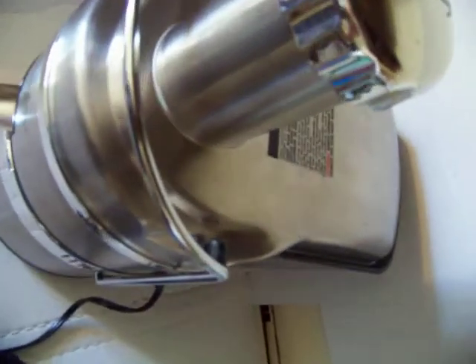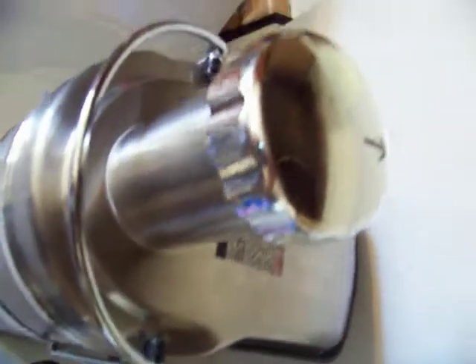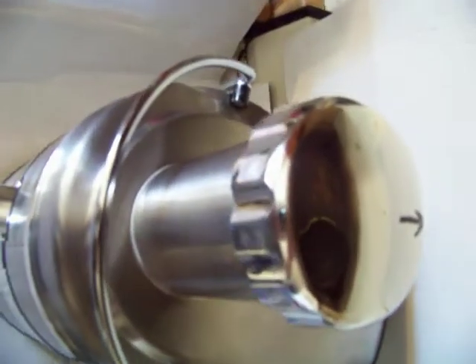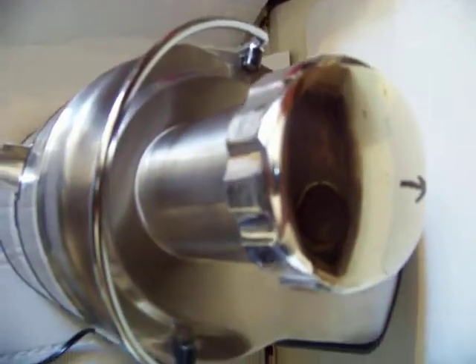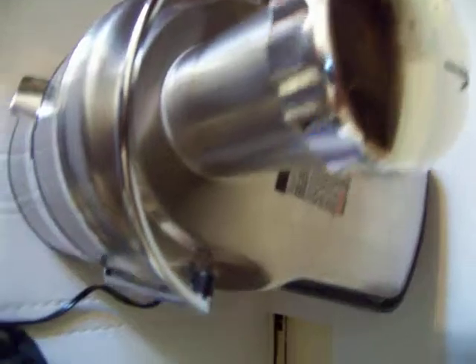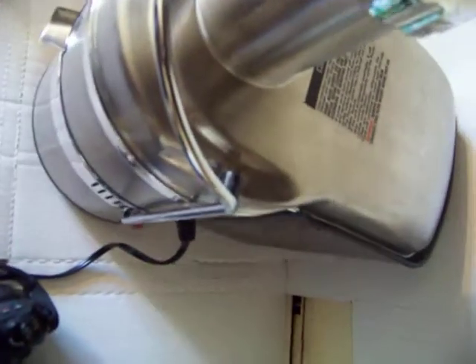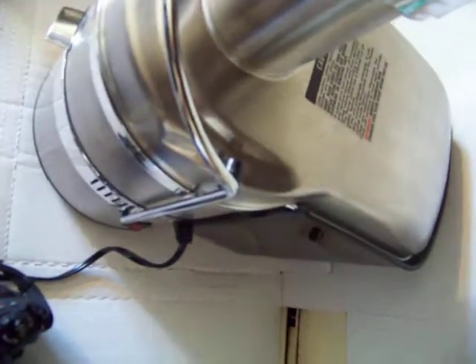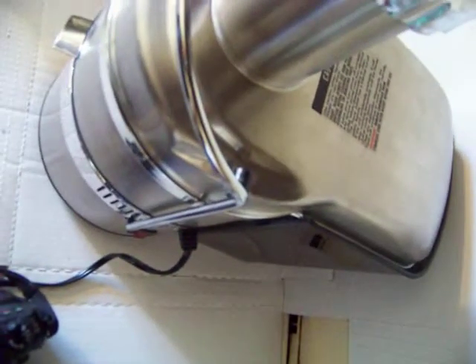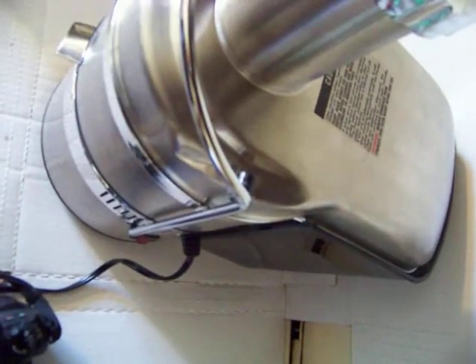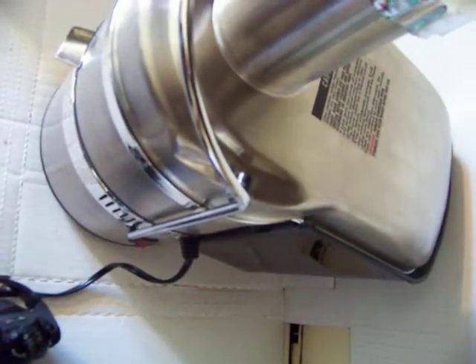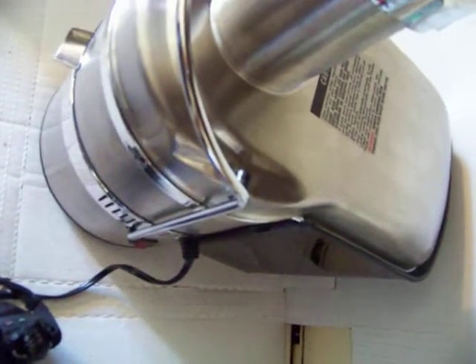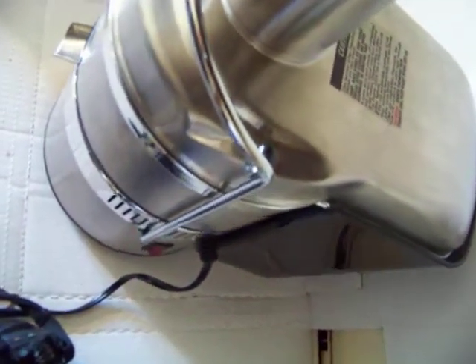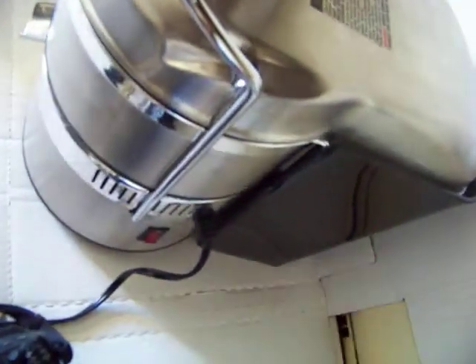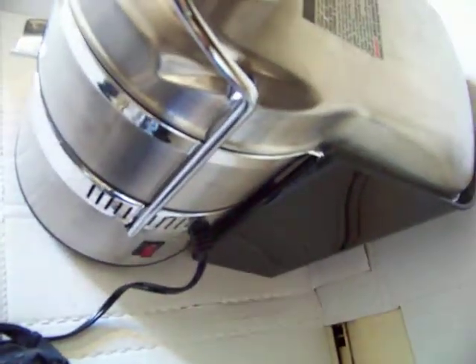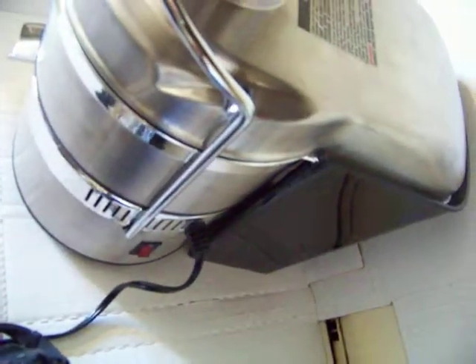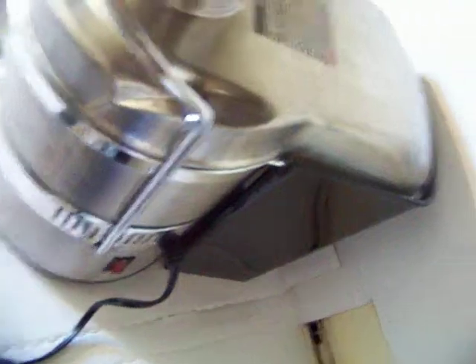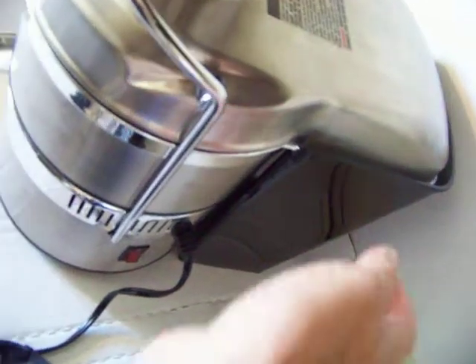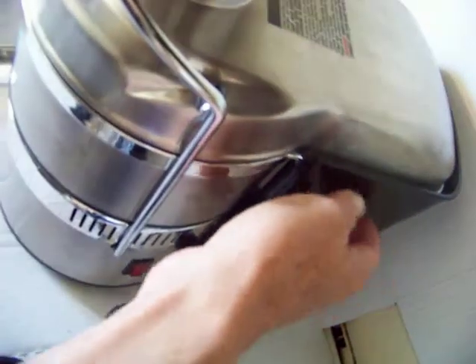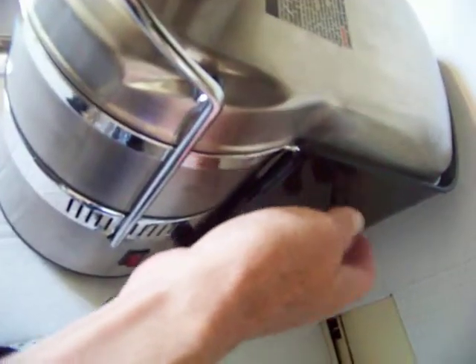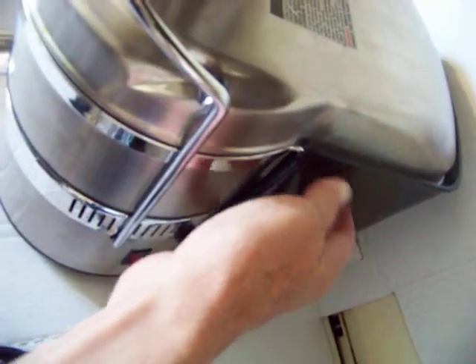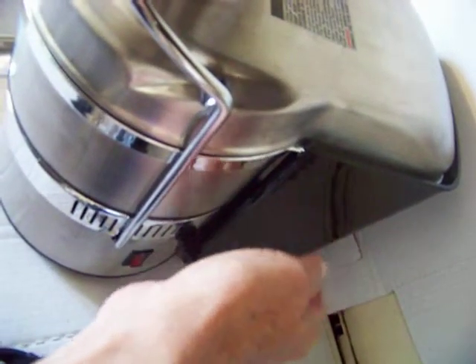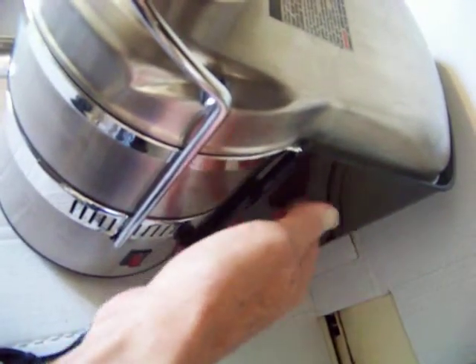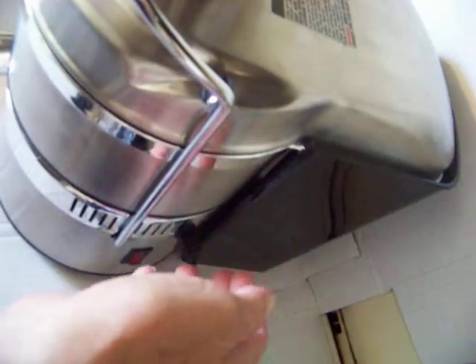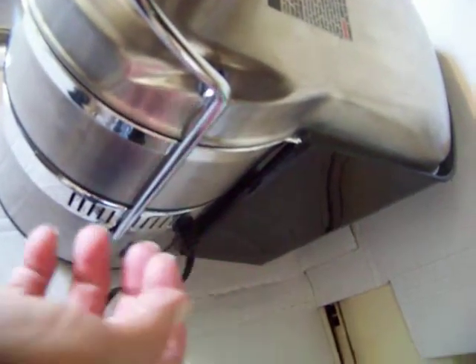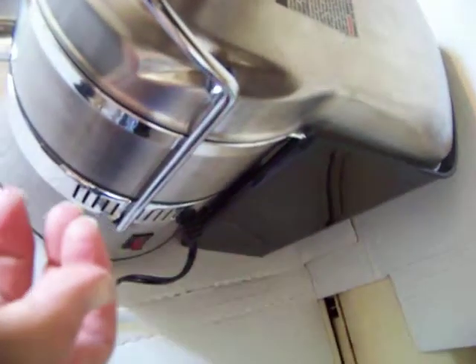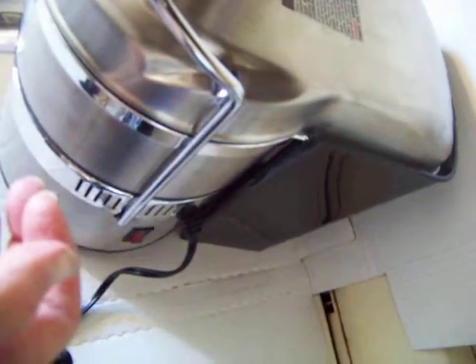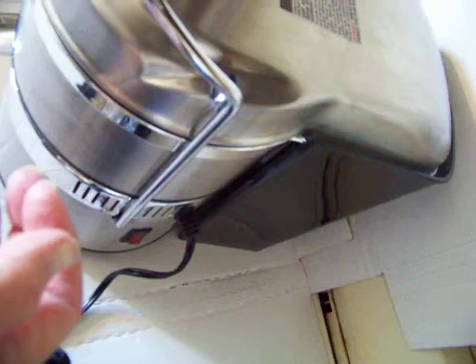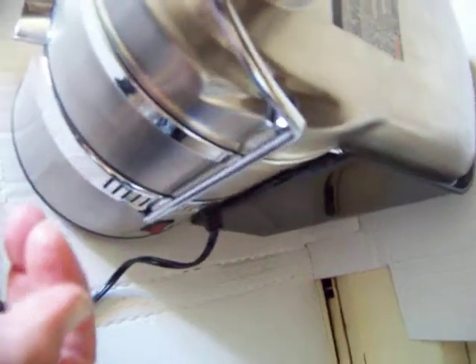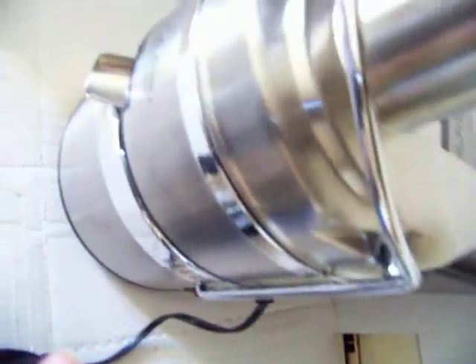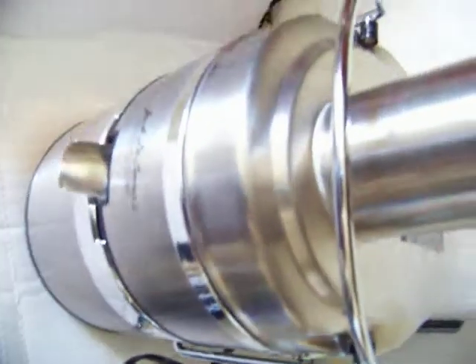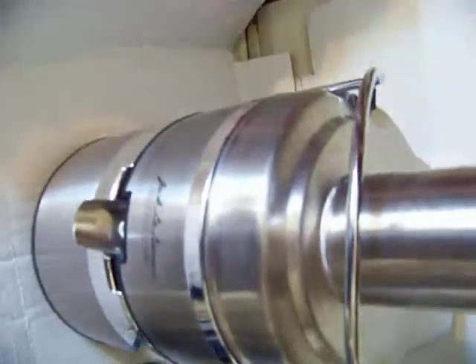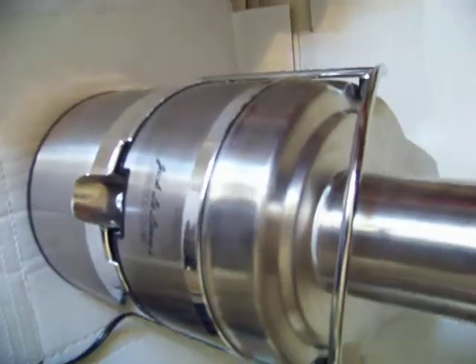Somebody drew a little arrow on top — except for that, there's no other markings. This is where your grinds and pulp and stuff go. That pops up real easy. Easy clean.